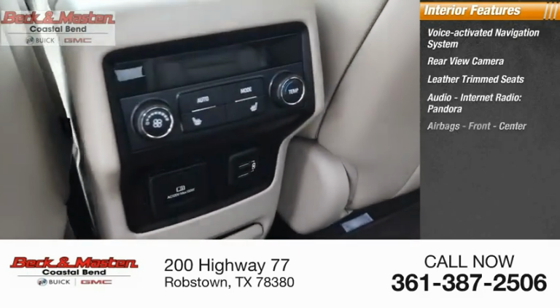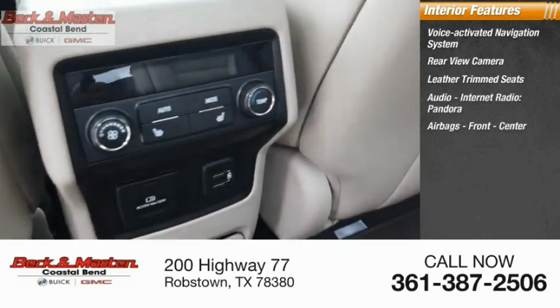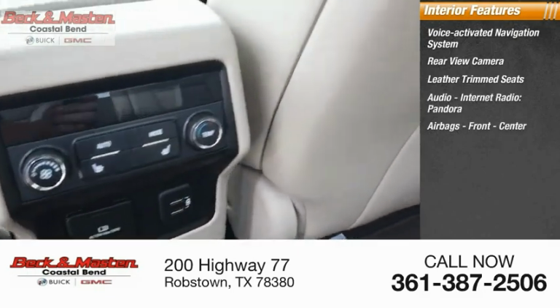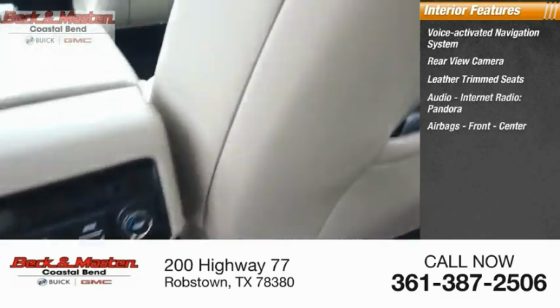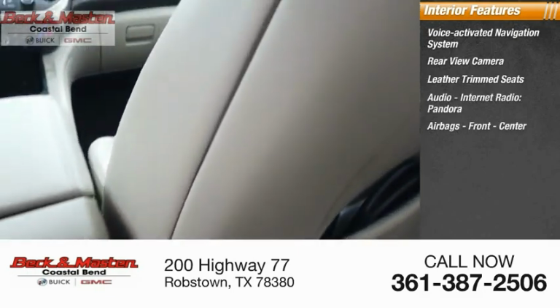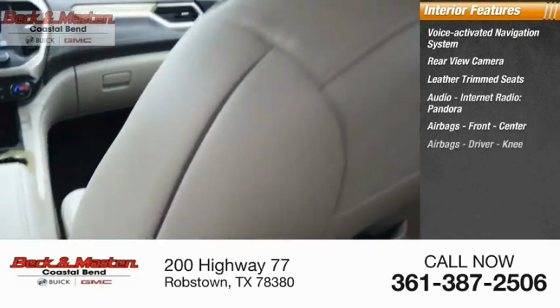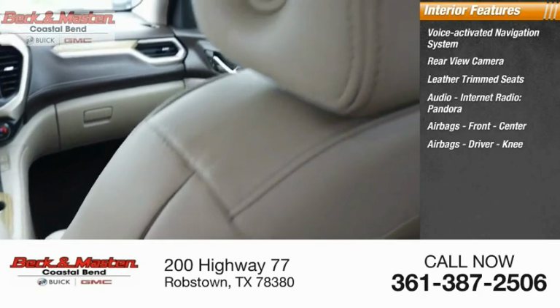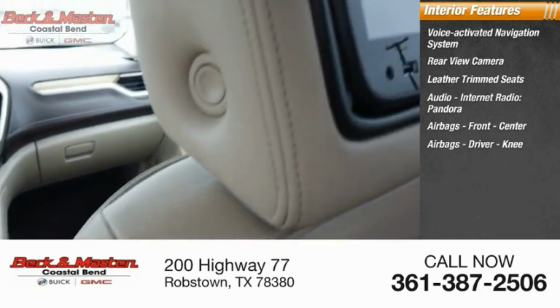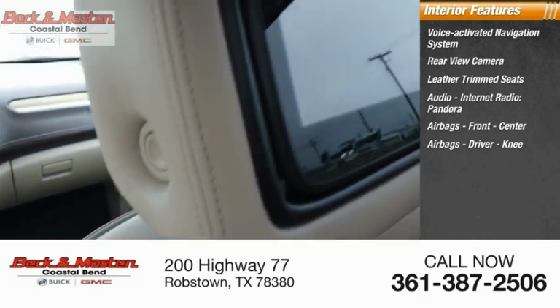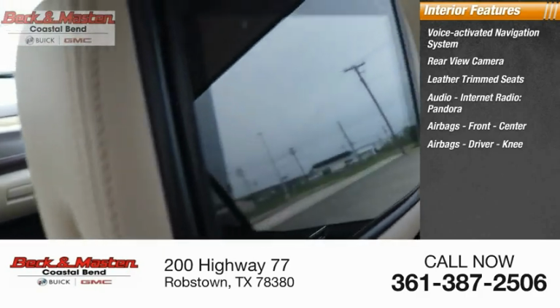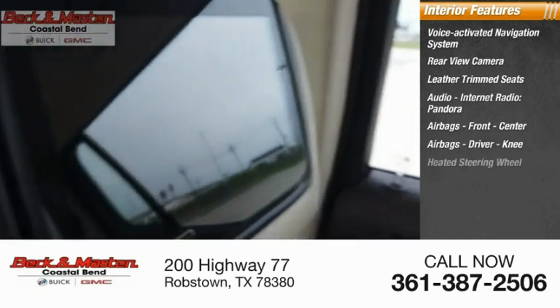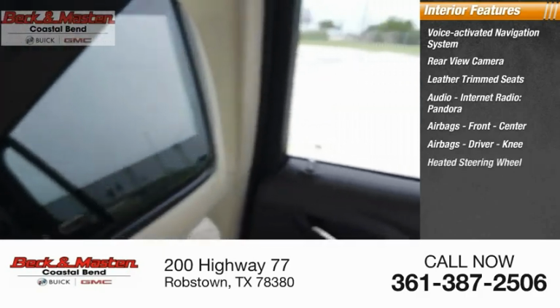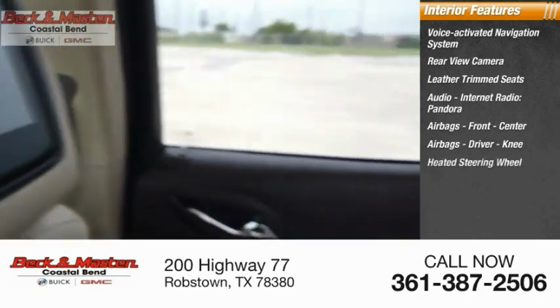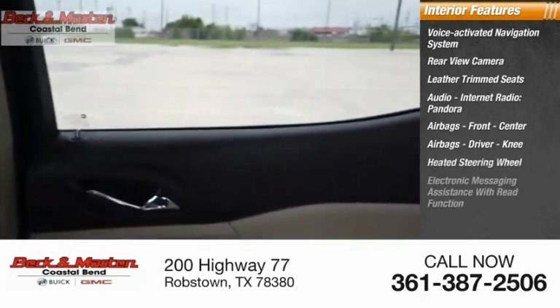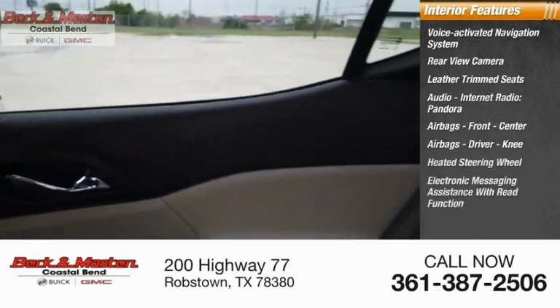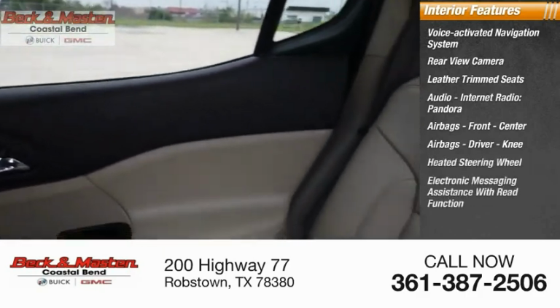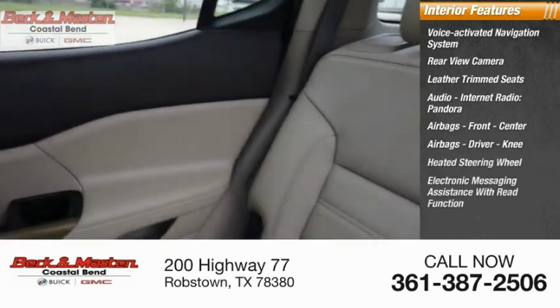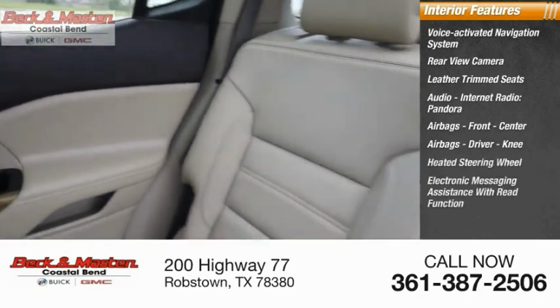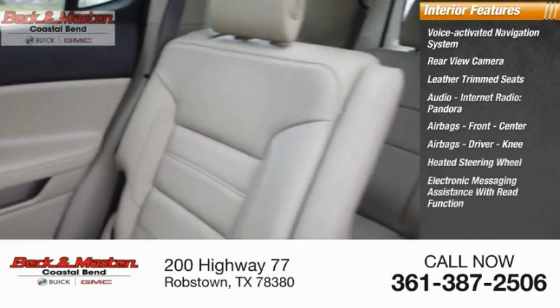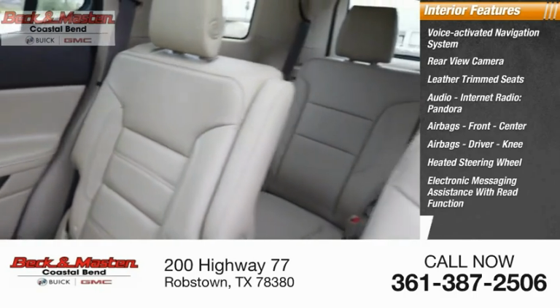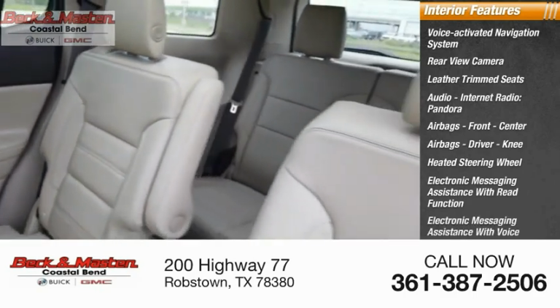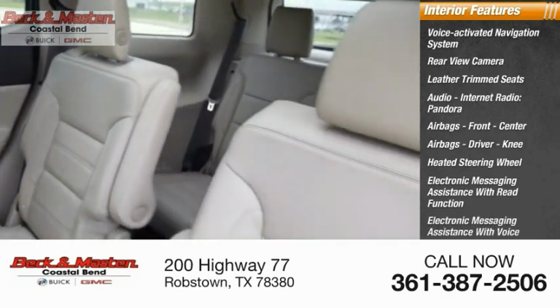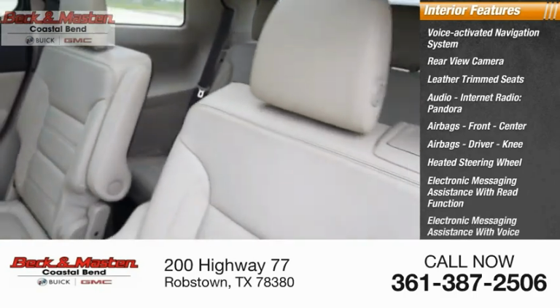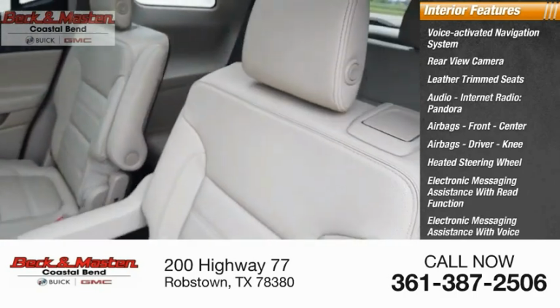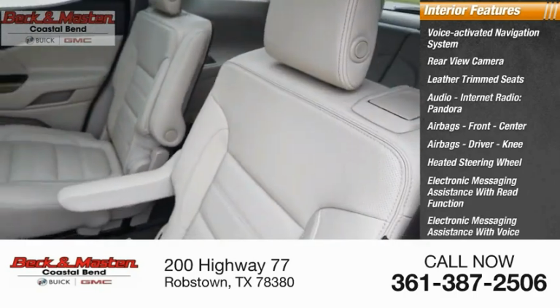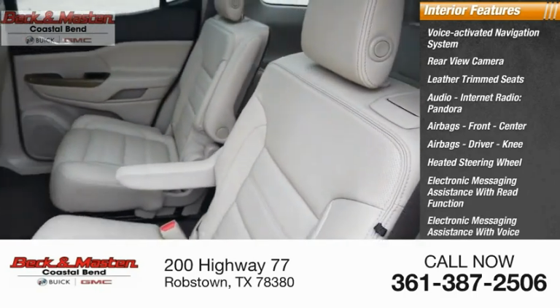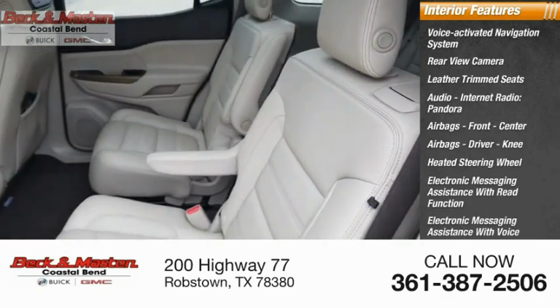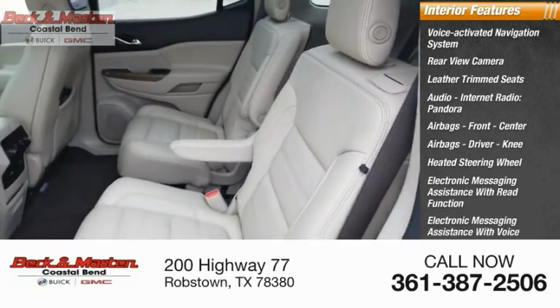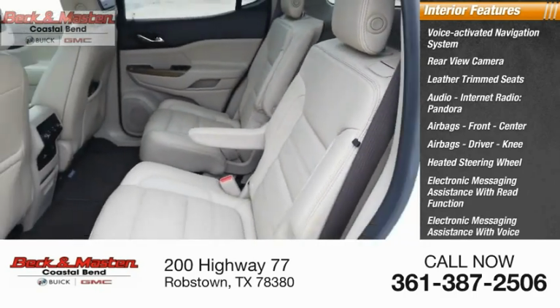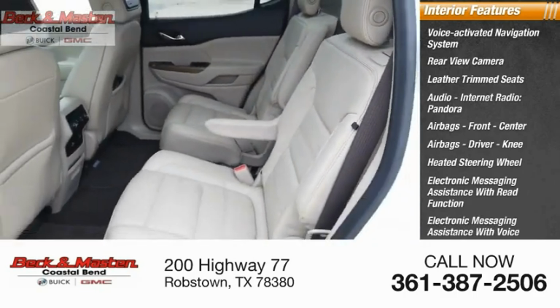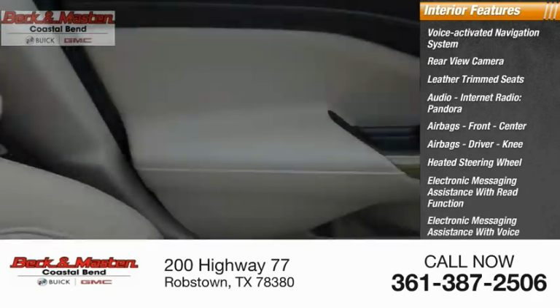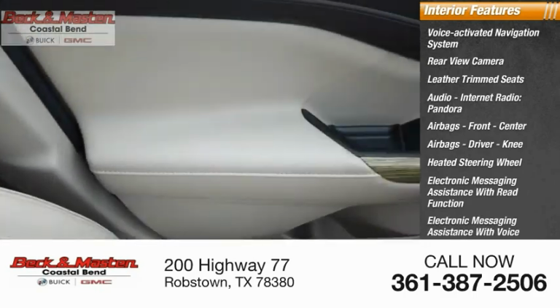Airbags include front, center, driver, and knee positions. The vehicle also features a heated steering wheel, electronic messaging assistance with read function and voice recognition, and audio with internet radio and Stitcher.